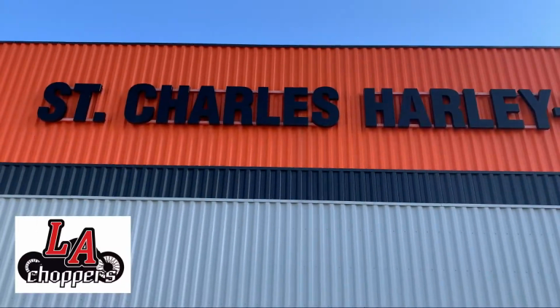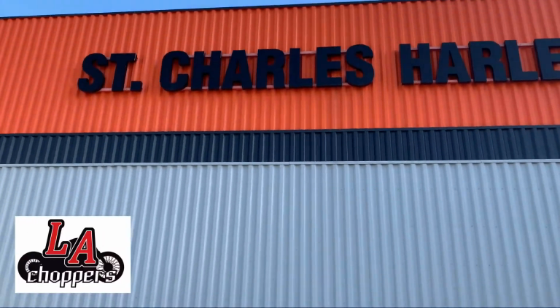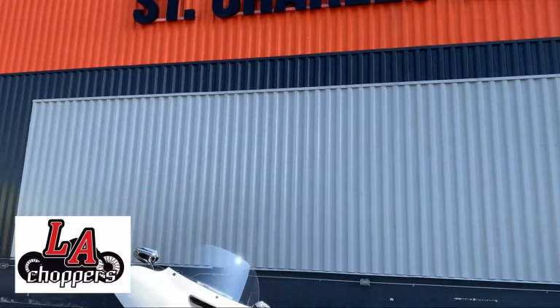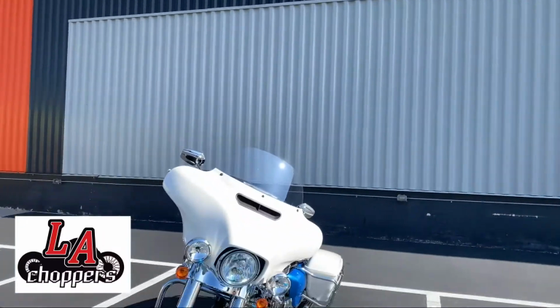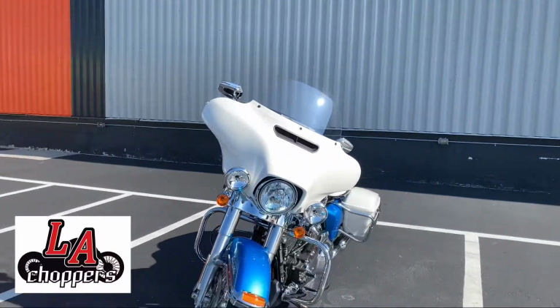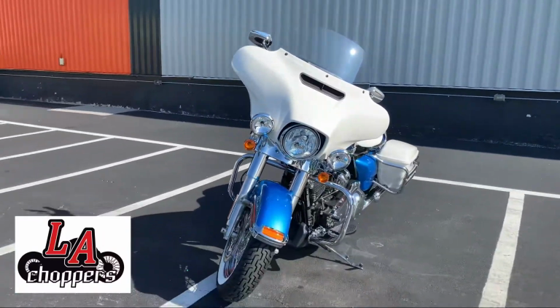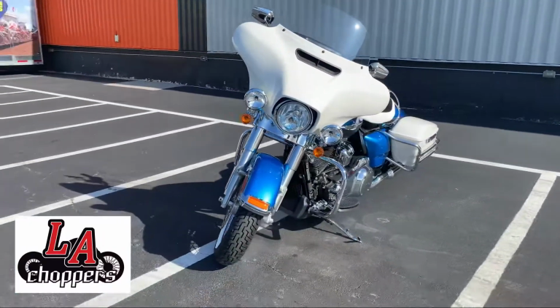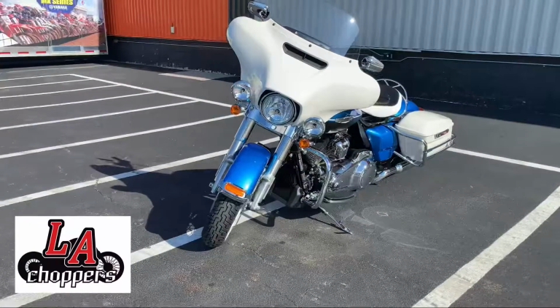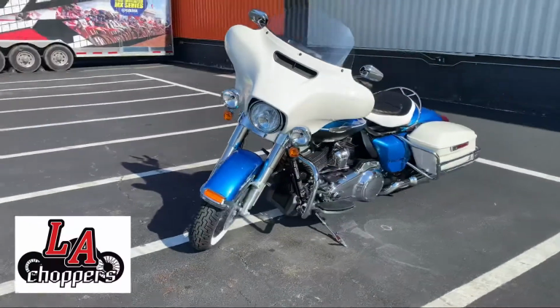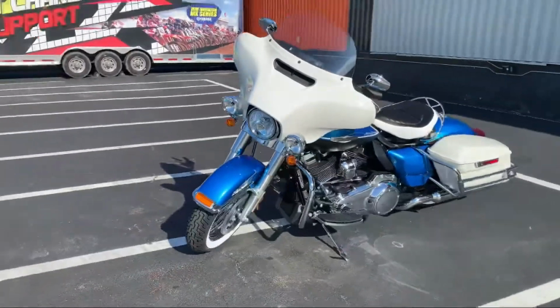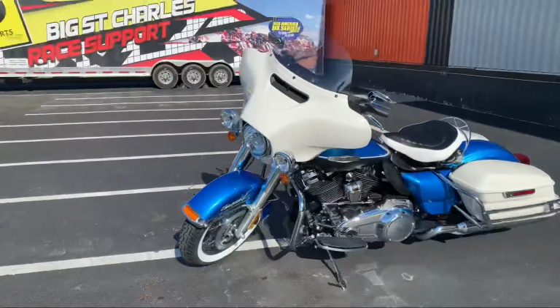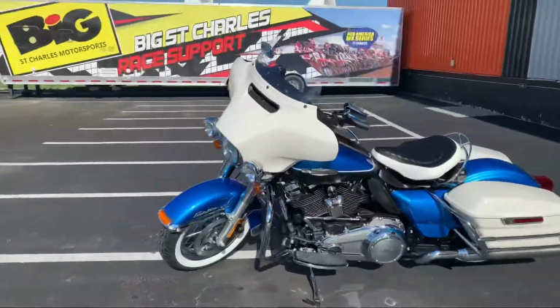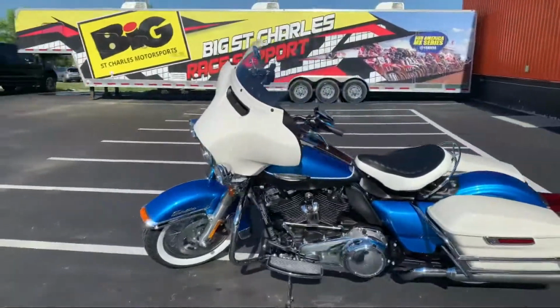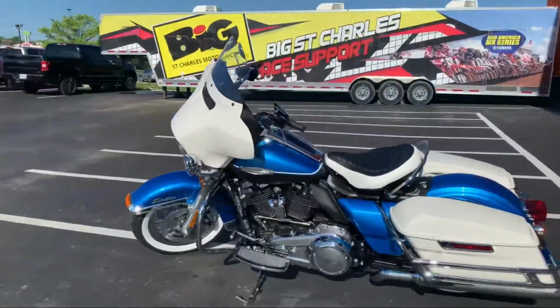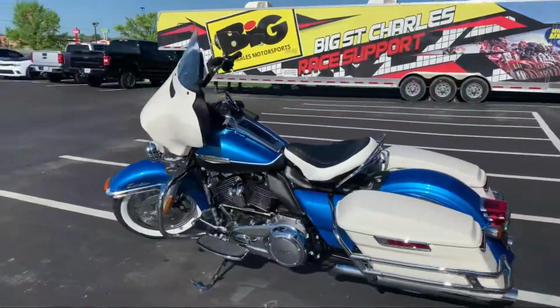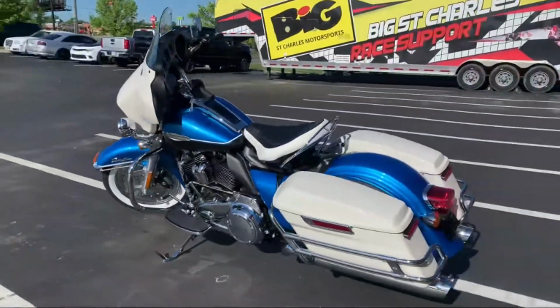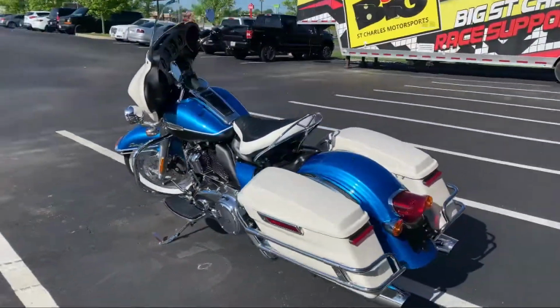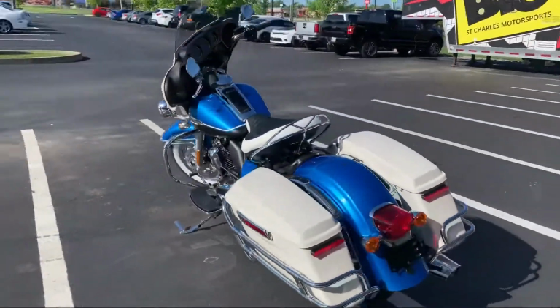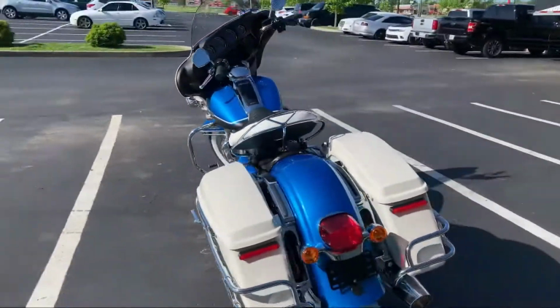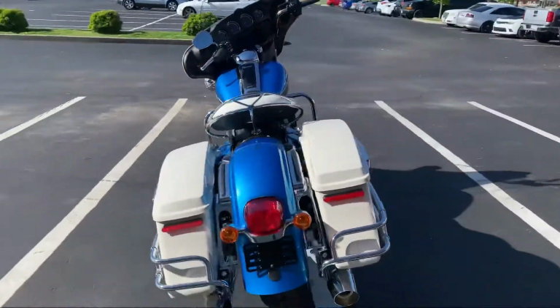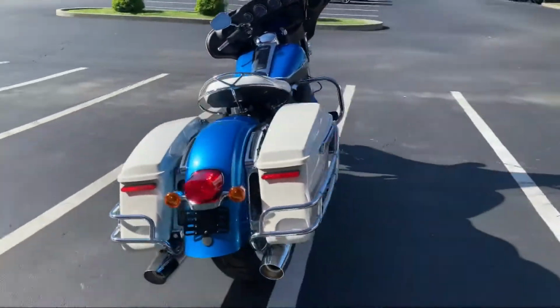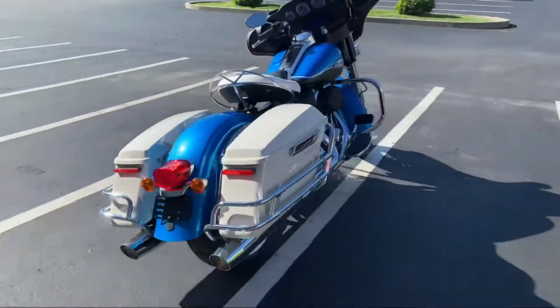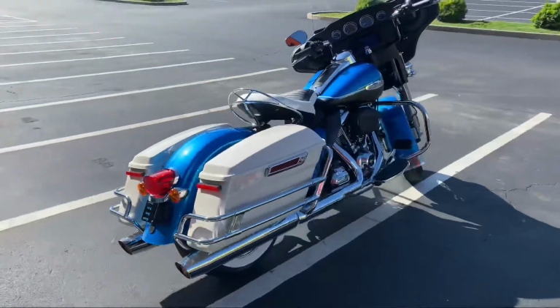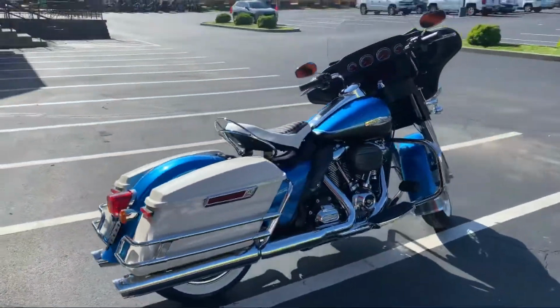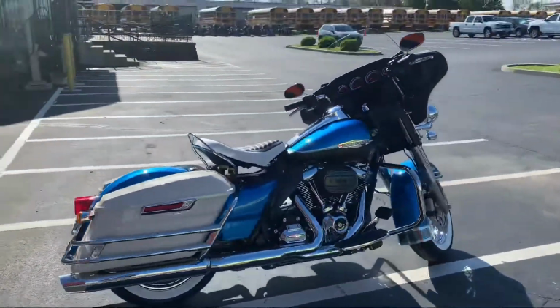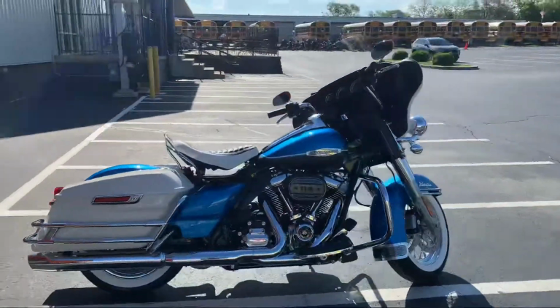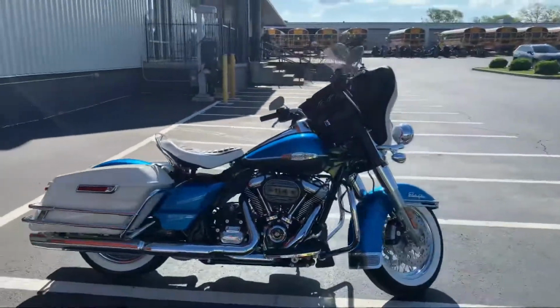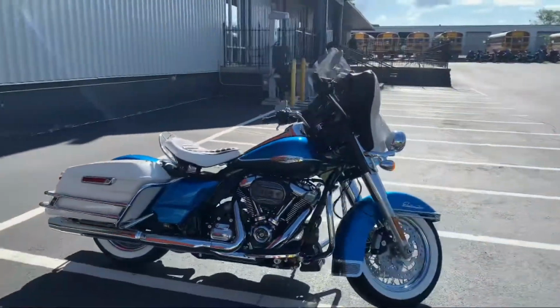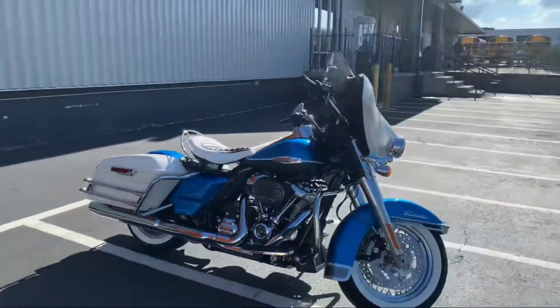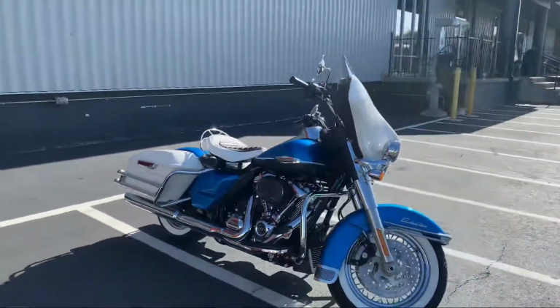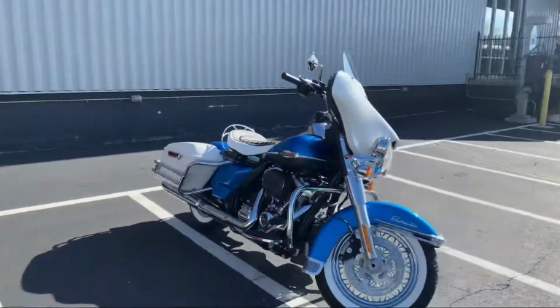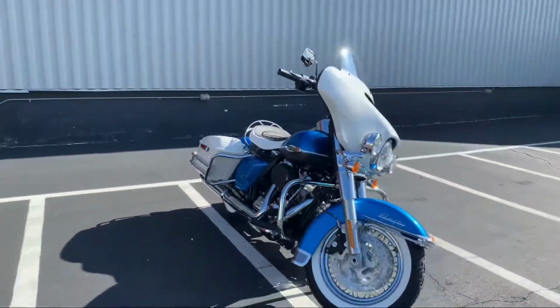Welcome back, my two-wheel friends. Marshall Tucker here at LA Choppers, and I have the opportunity to check out the brand new Harley-Davidson Electric Glide Revival from the Icon Series. This is the first of the Icon Series to be released.